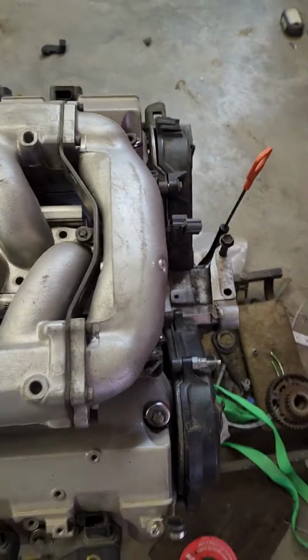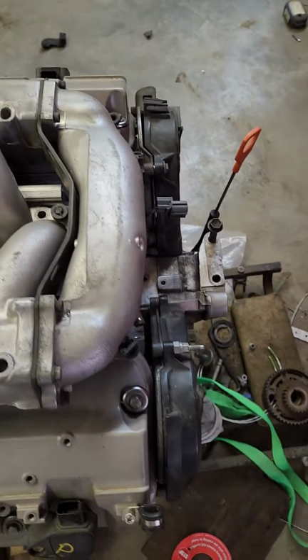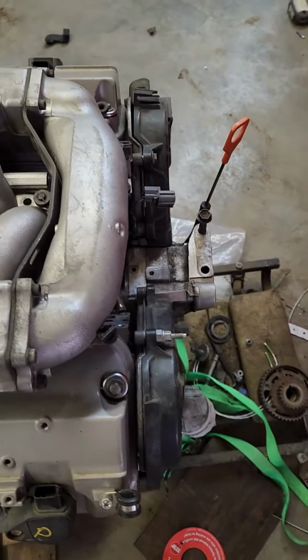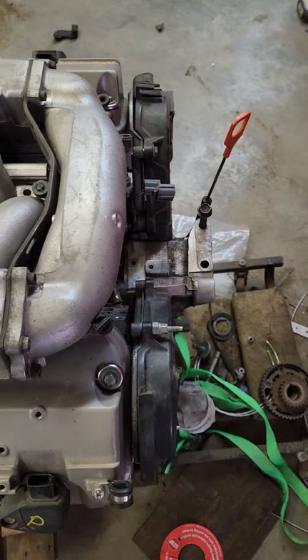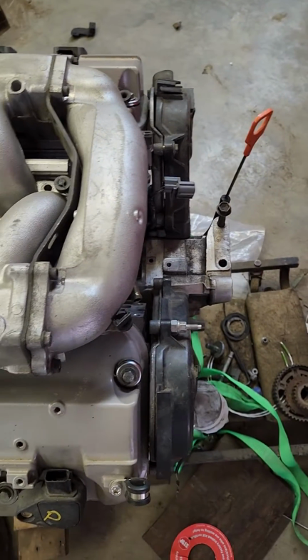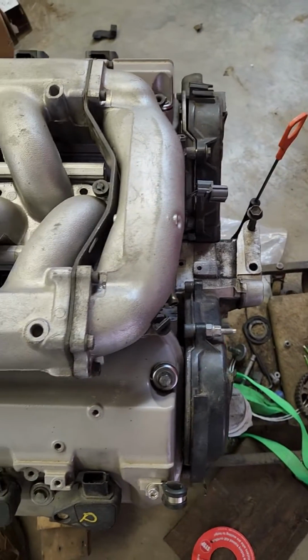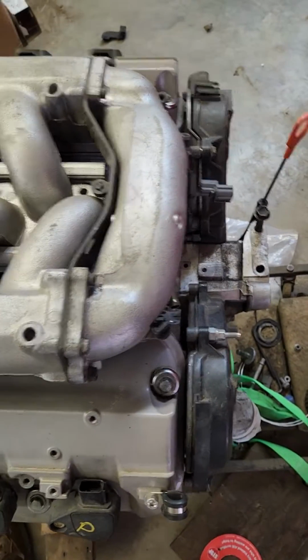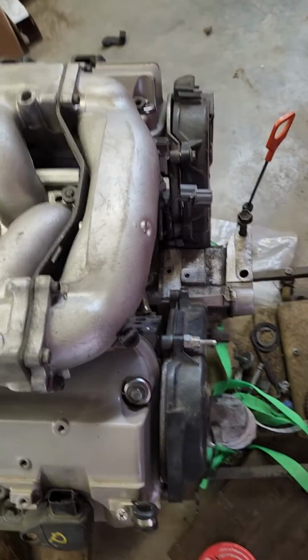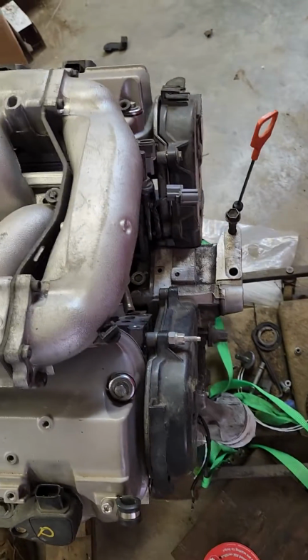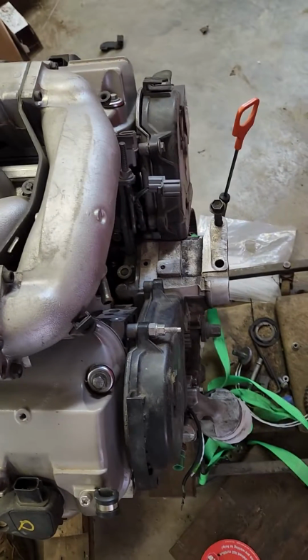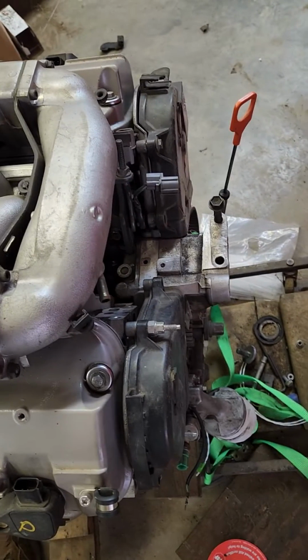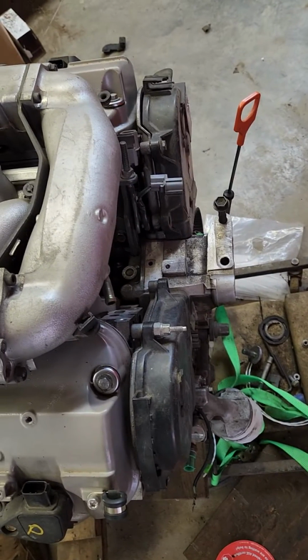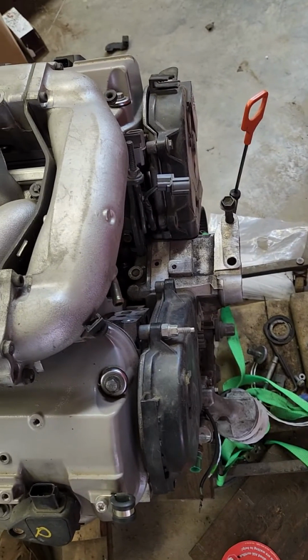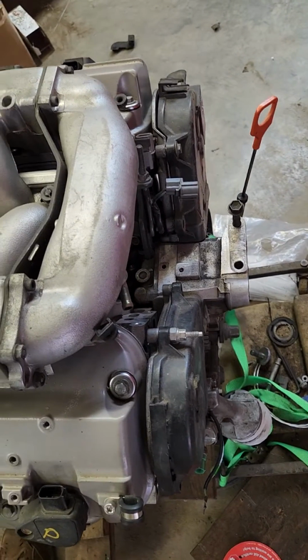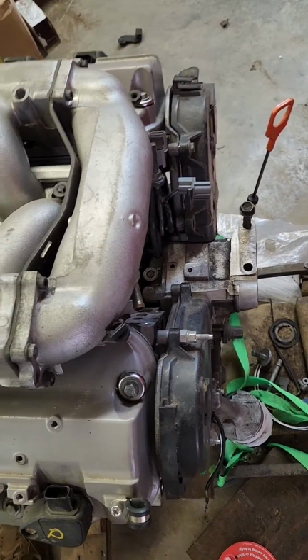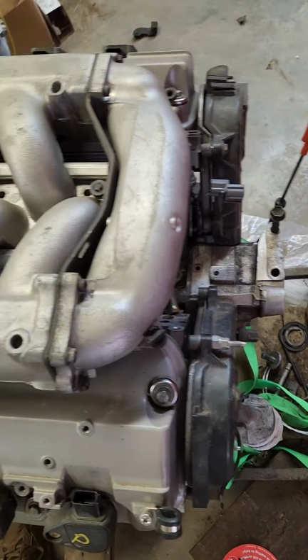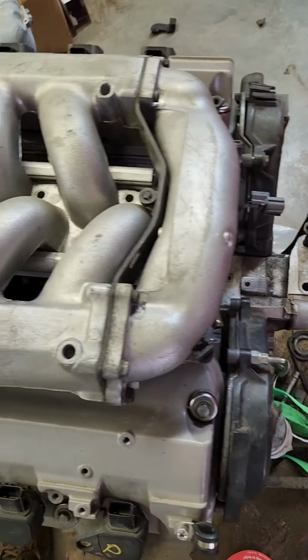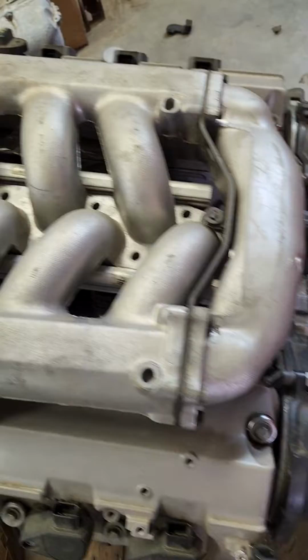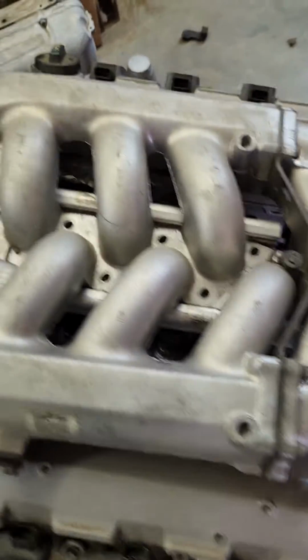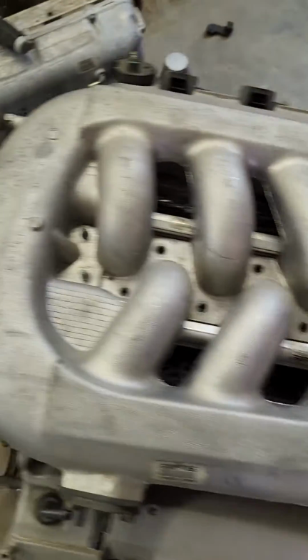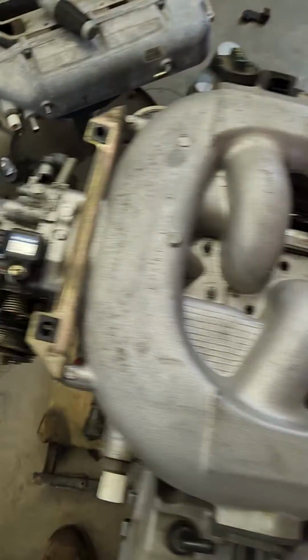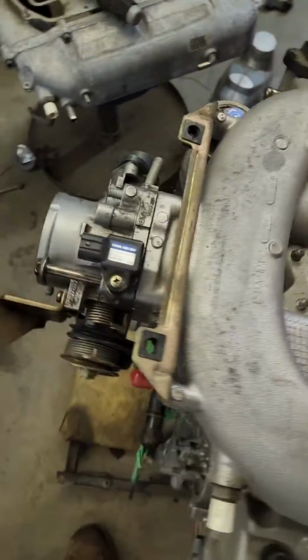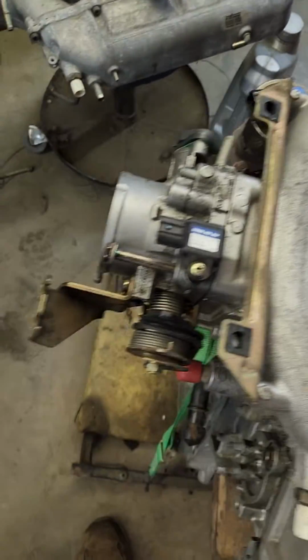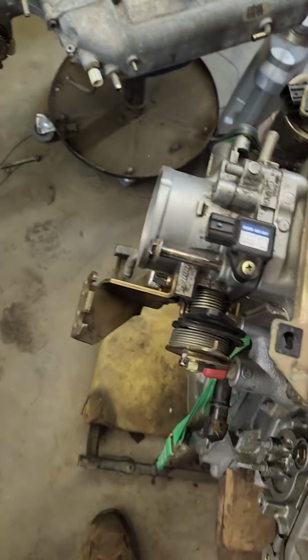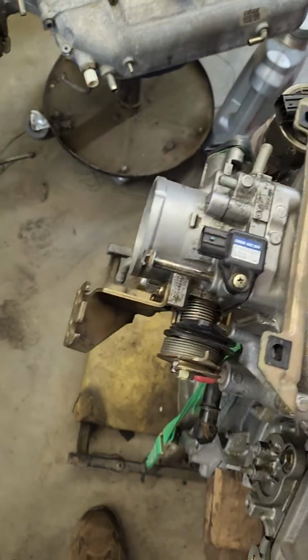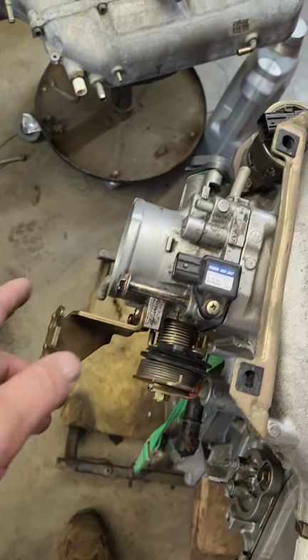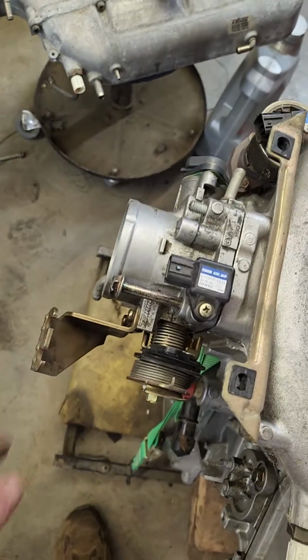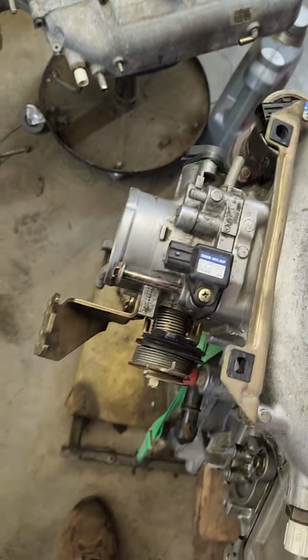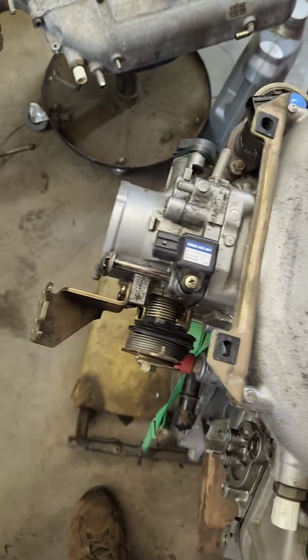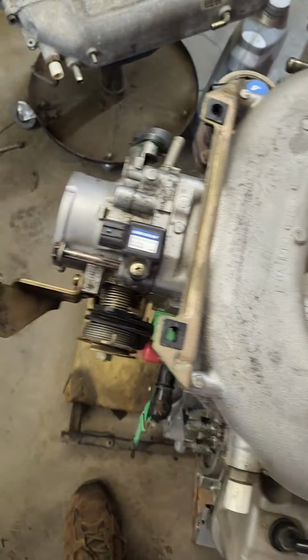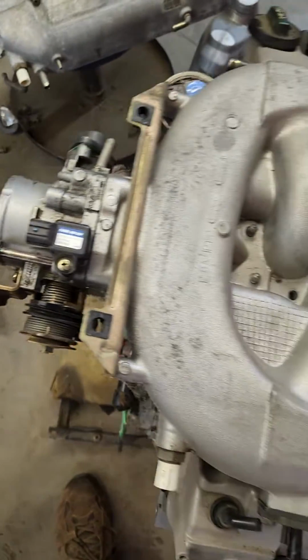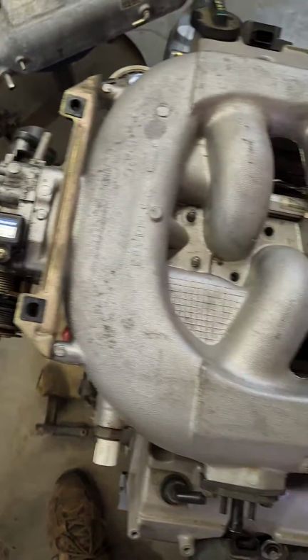Here is a J30A1. You'll notice that's the front of the engine — the timing belt side. And then this is the back of the engine with the throttle body pointing towards the back.